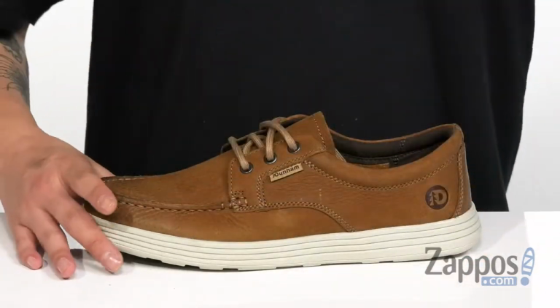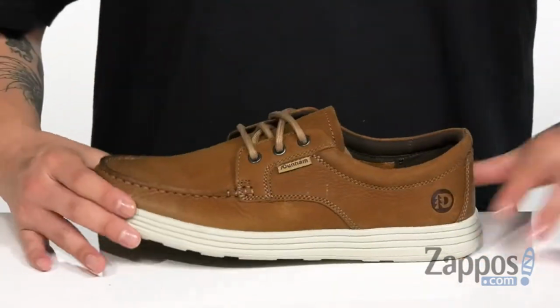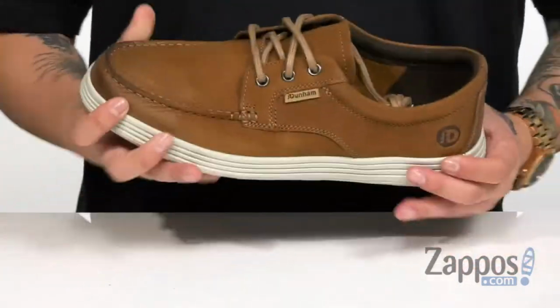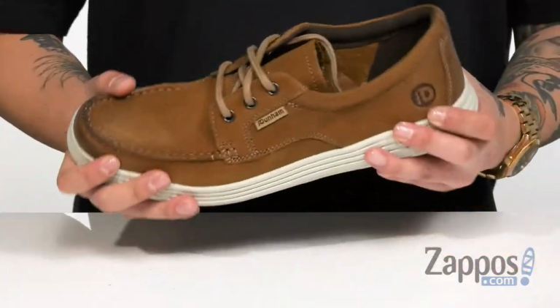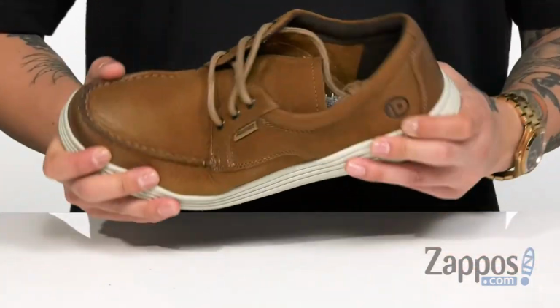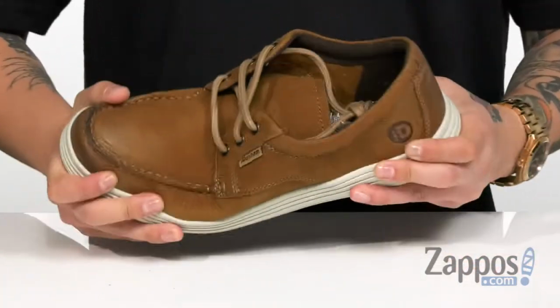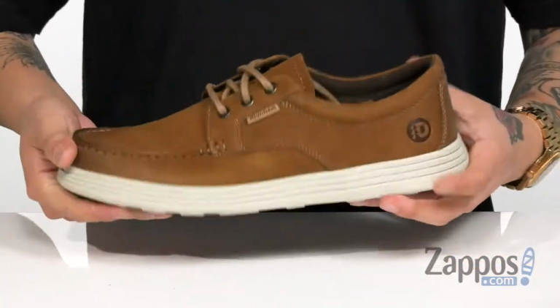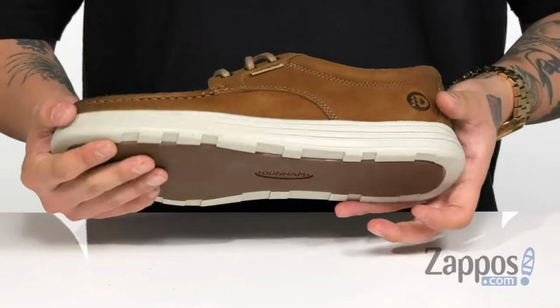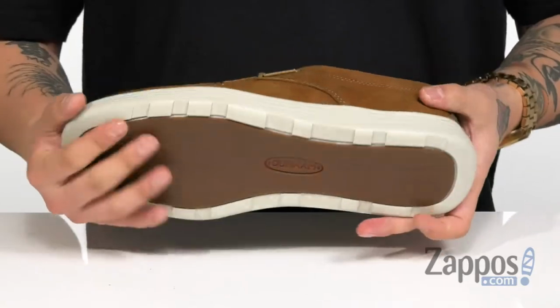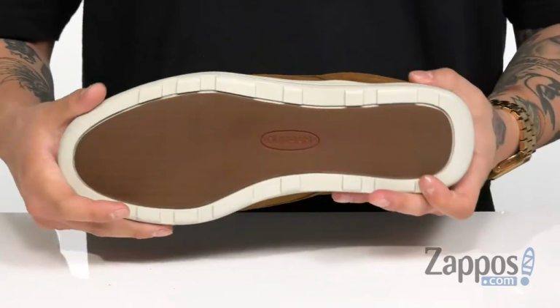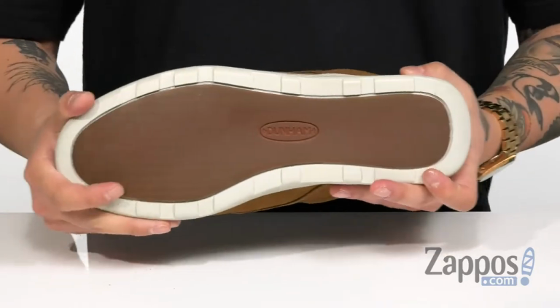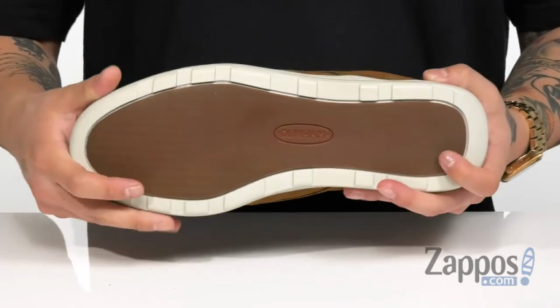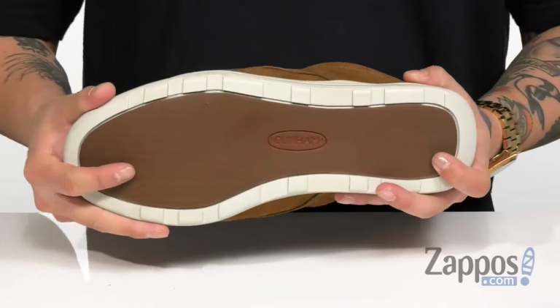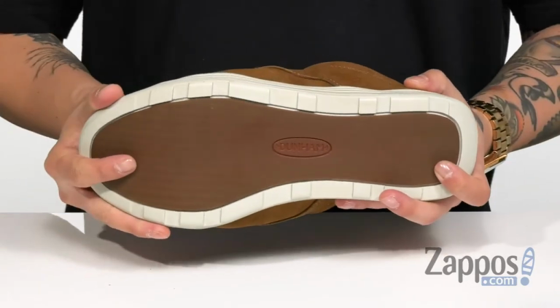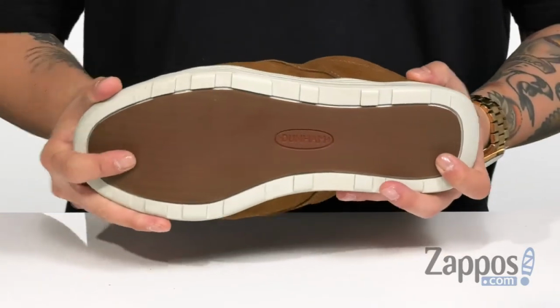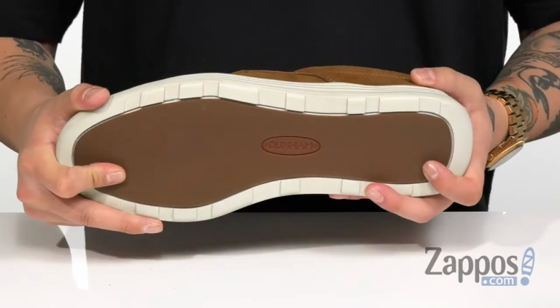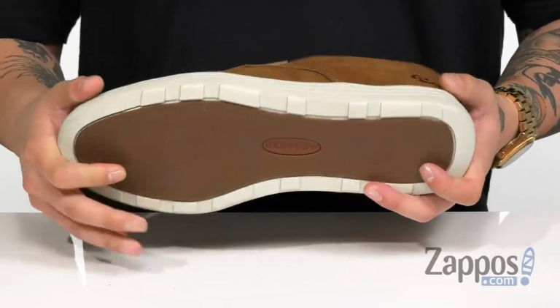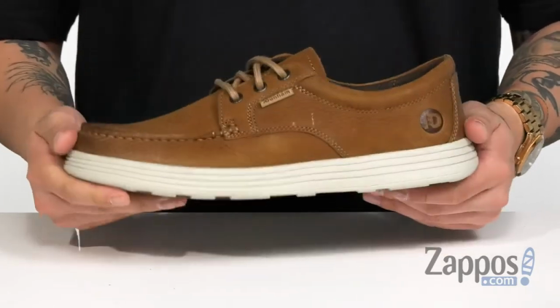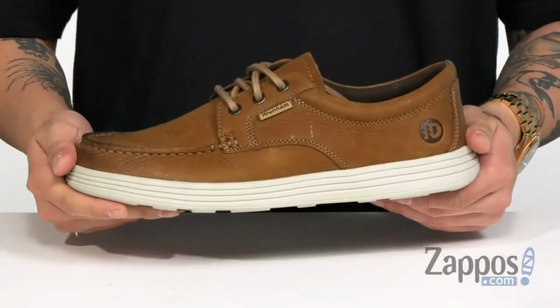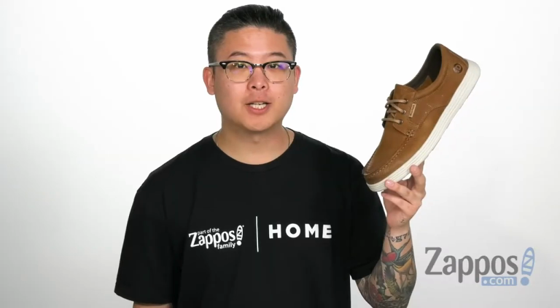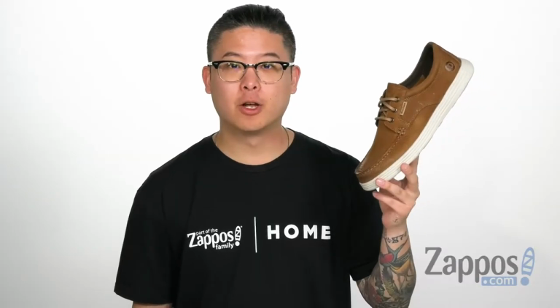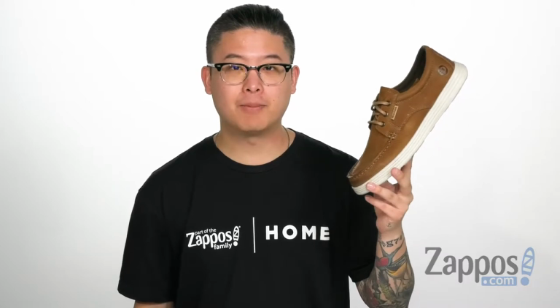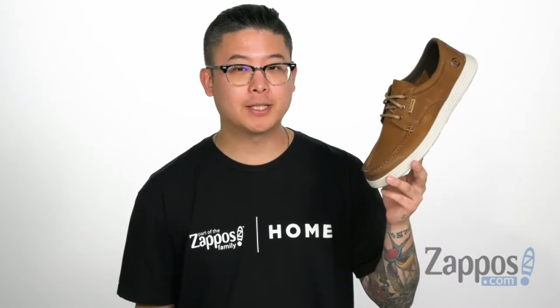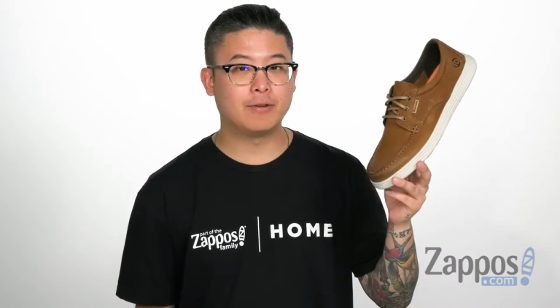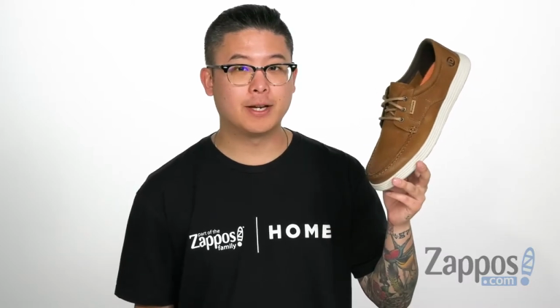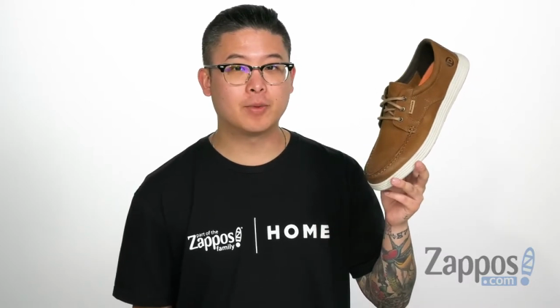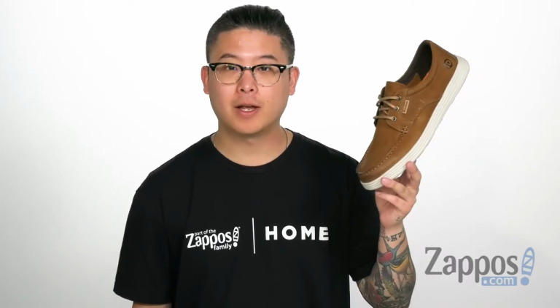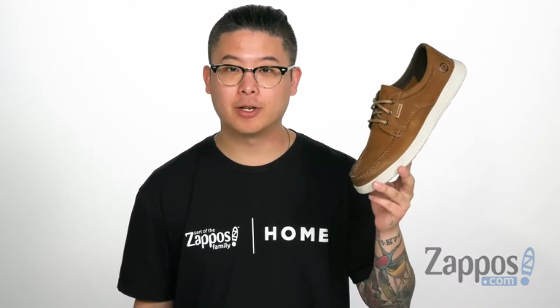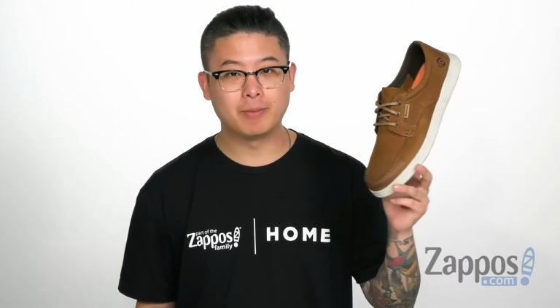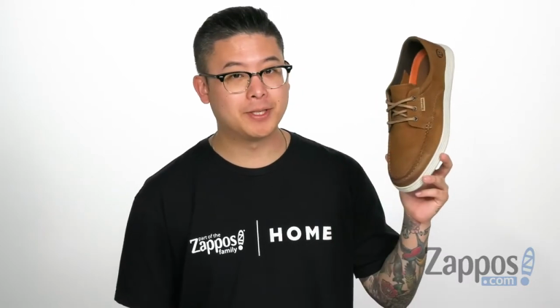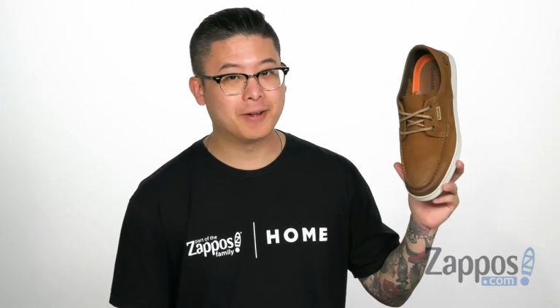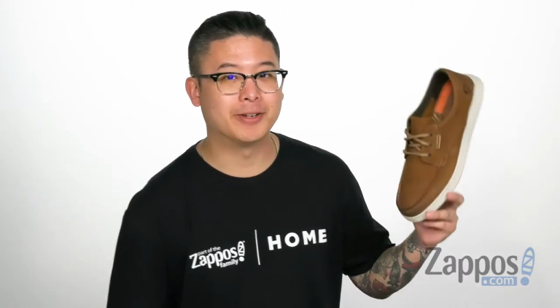A nice flexible design on the midsole, and it all rests on top of a durable rubber outsole that has great traction for additional stability. A stylish low top mock that's going to have you staying comfortable and looking great. Pick them up today — they're from Dunham.